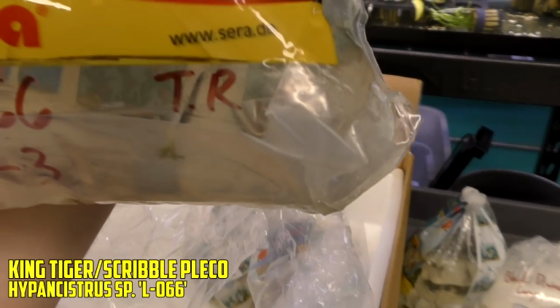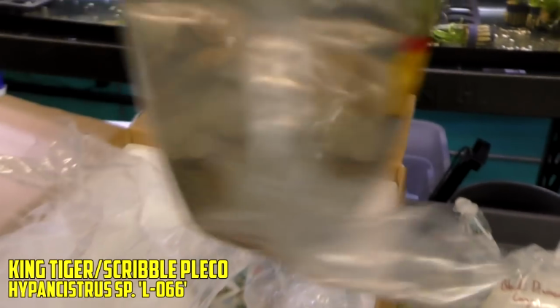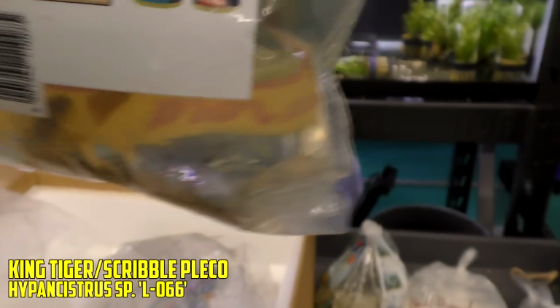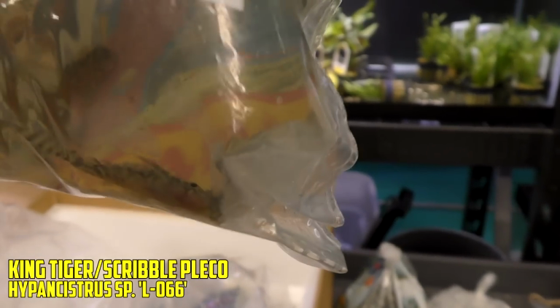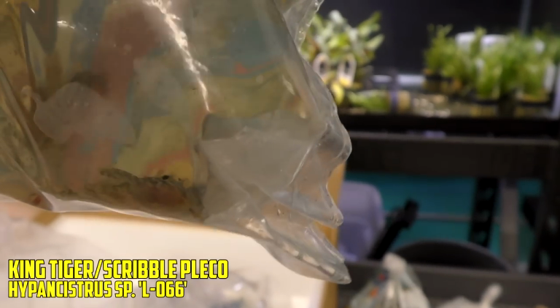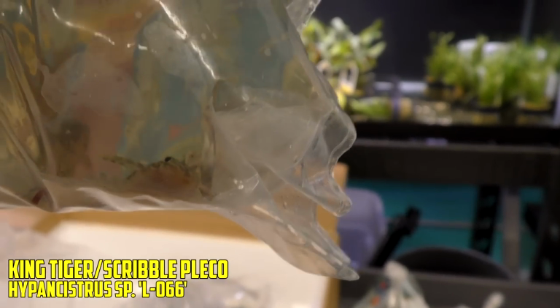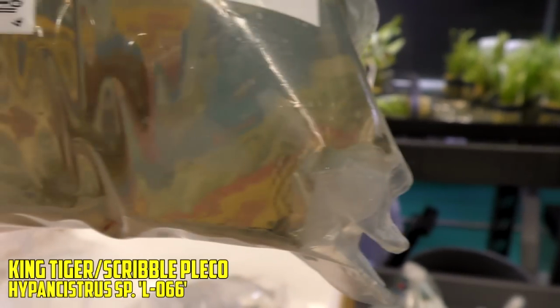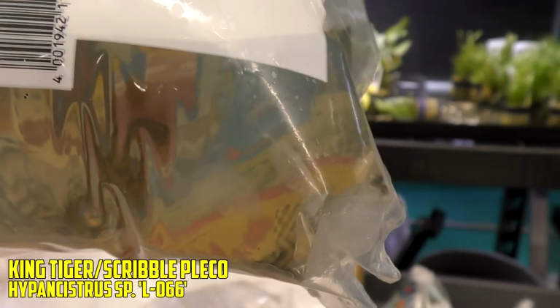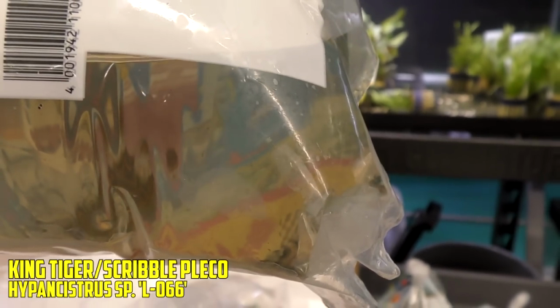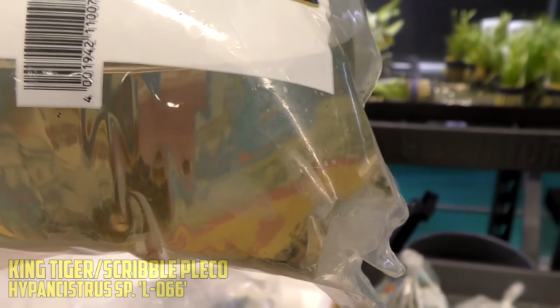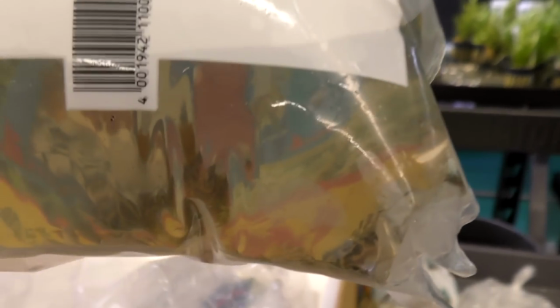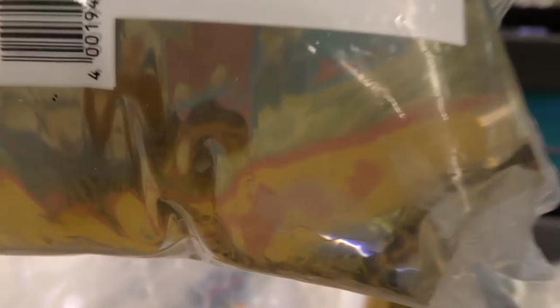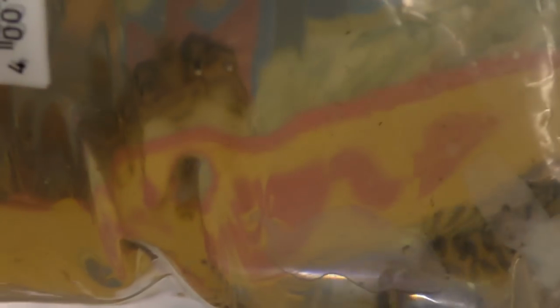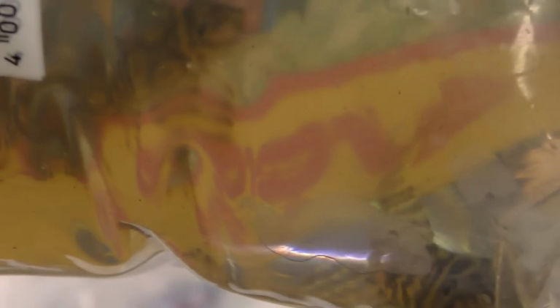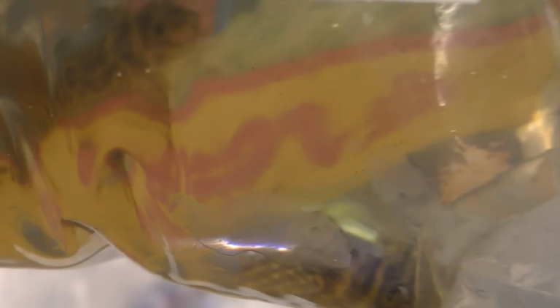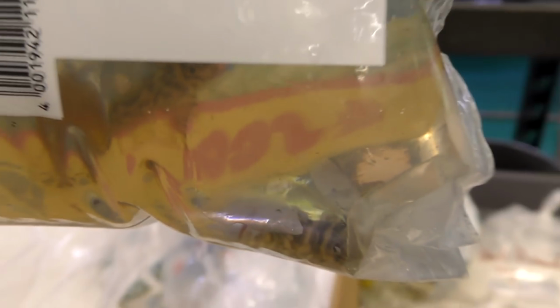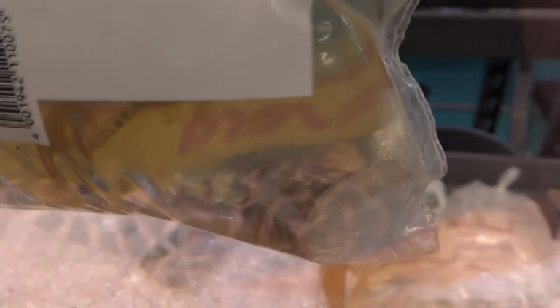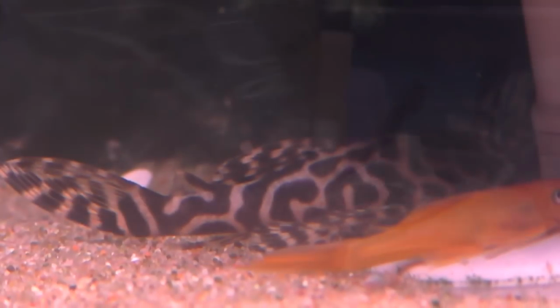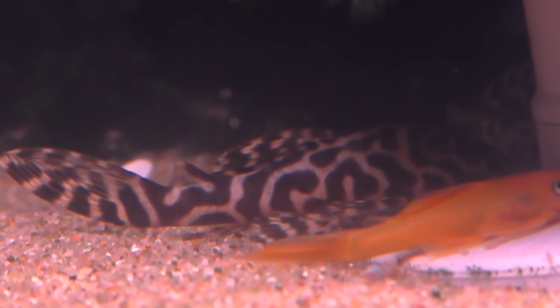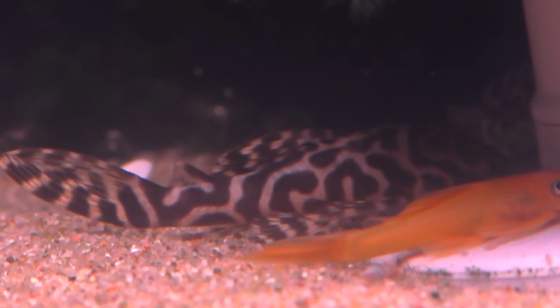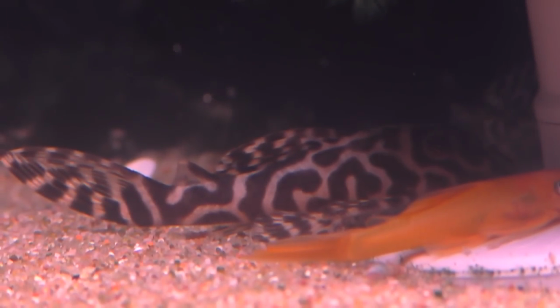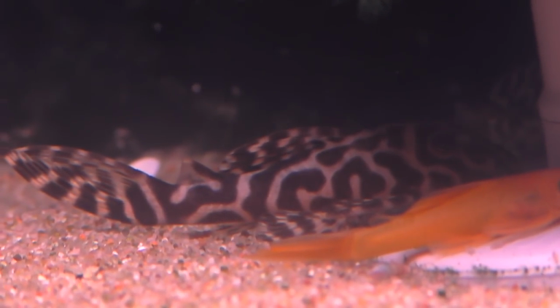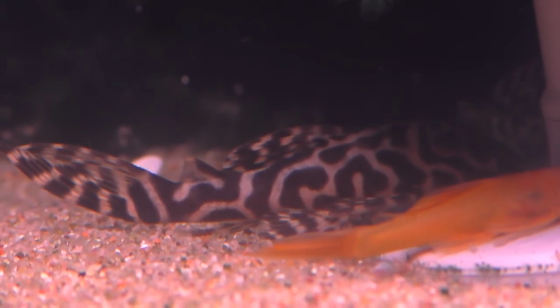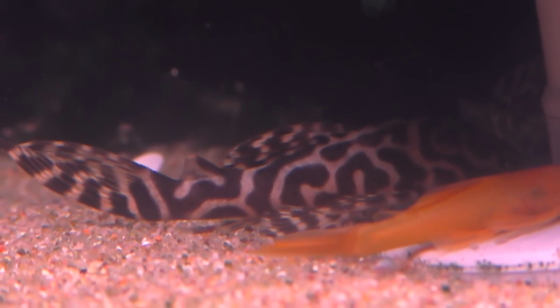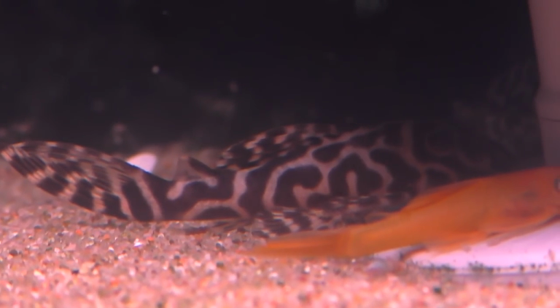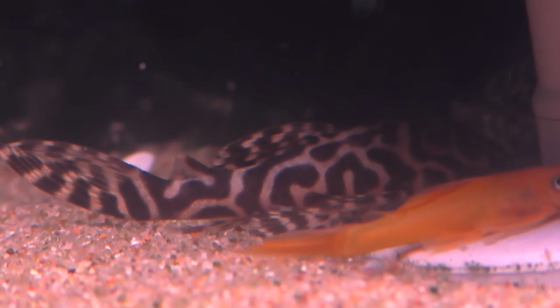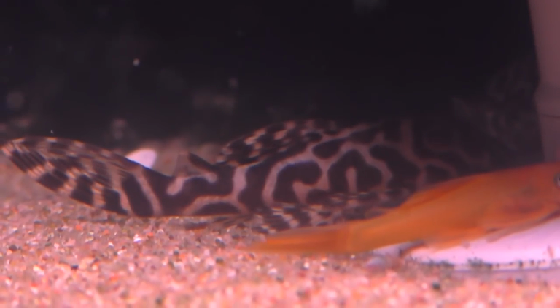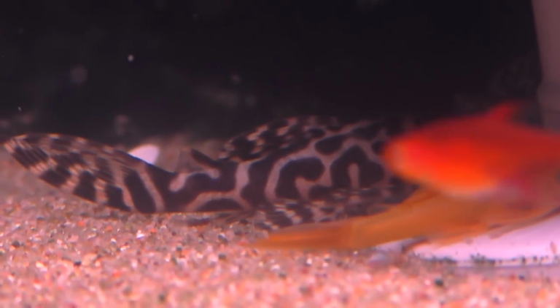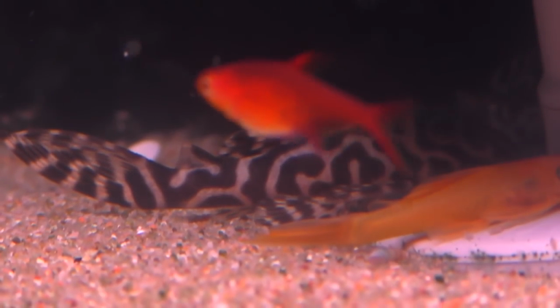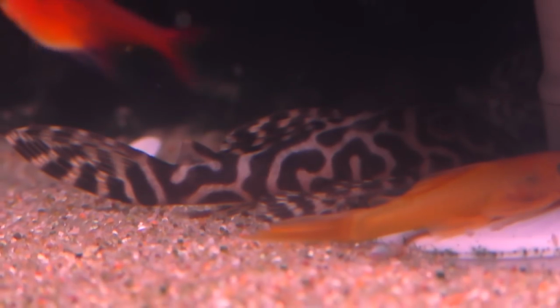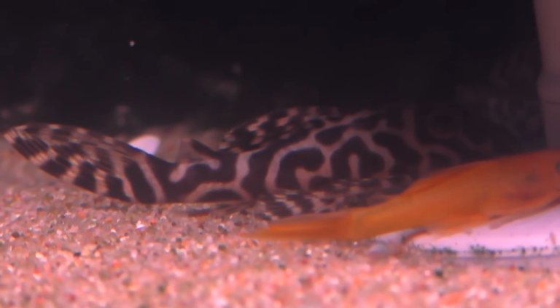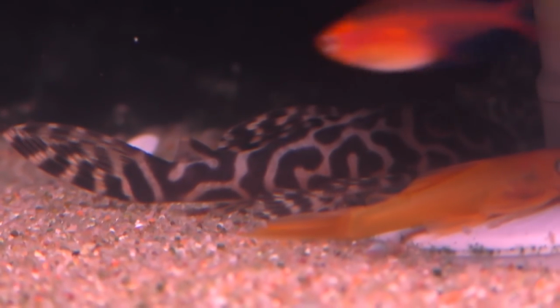L66 — King Tiger Plecos, I'm pretty sure. Someone will confirm that. I believe they're King Tigers. I like them. Keep them warm.